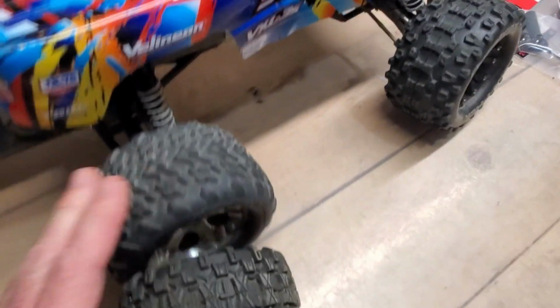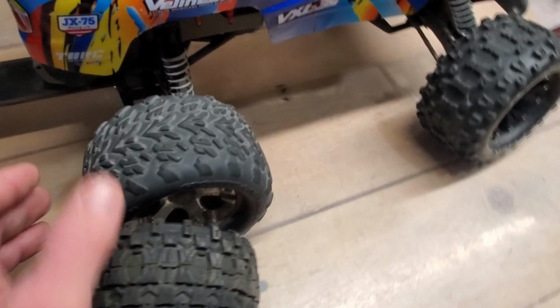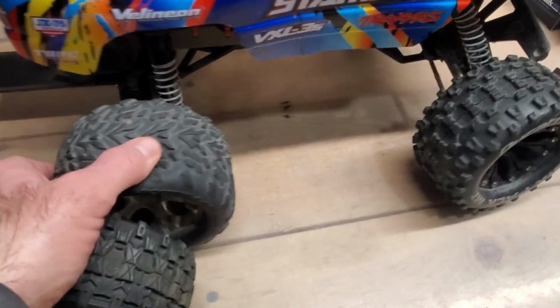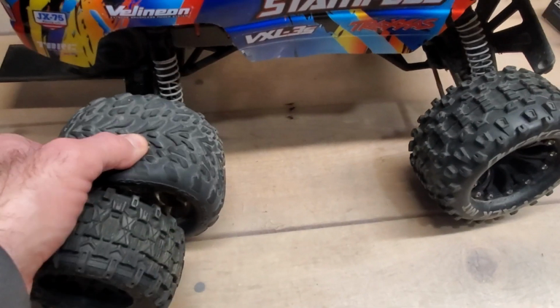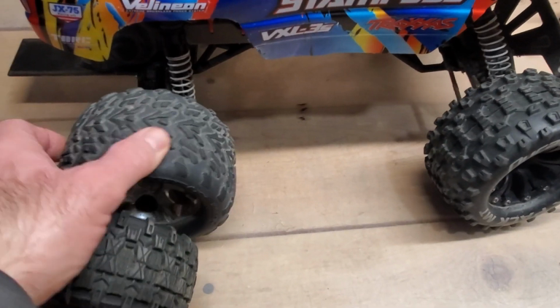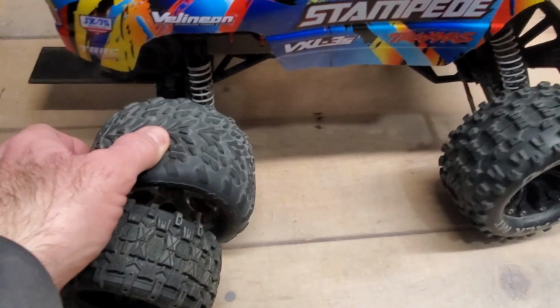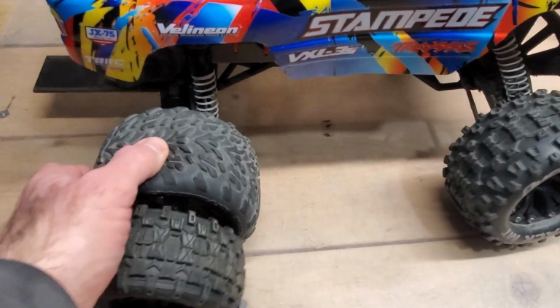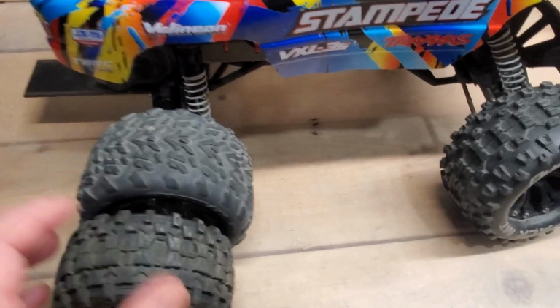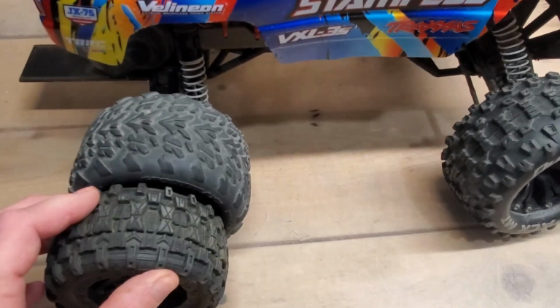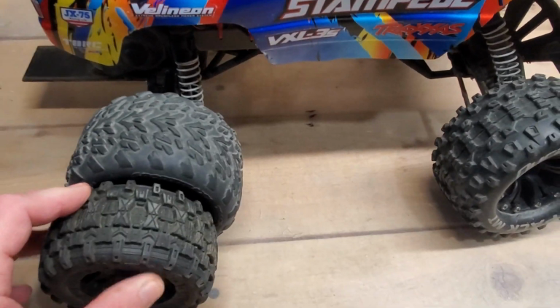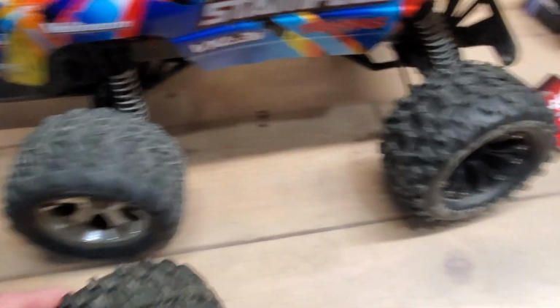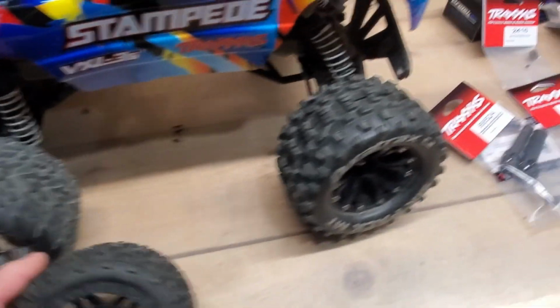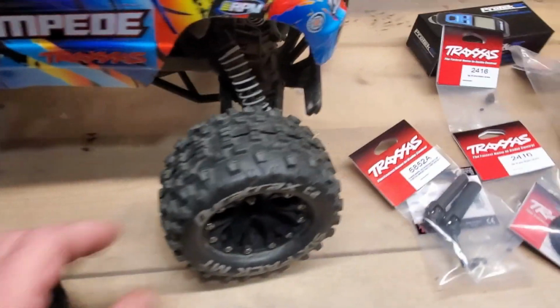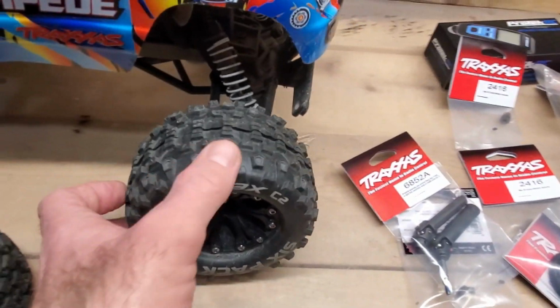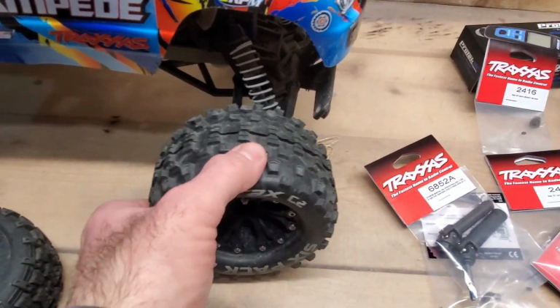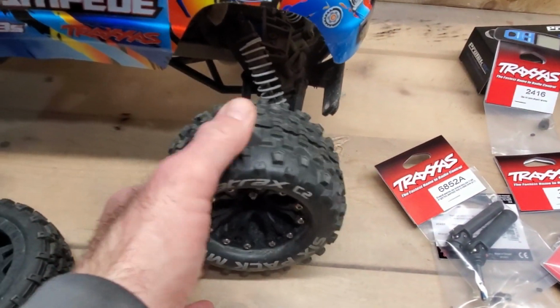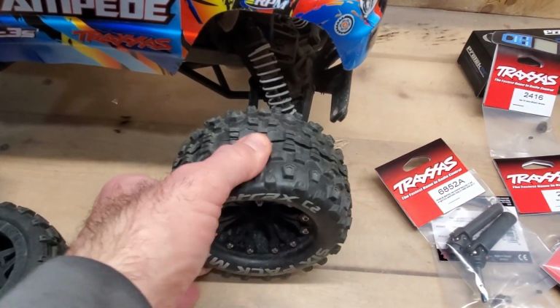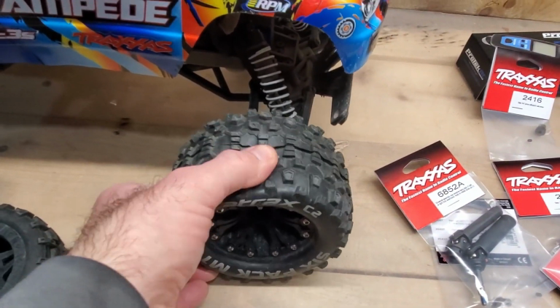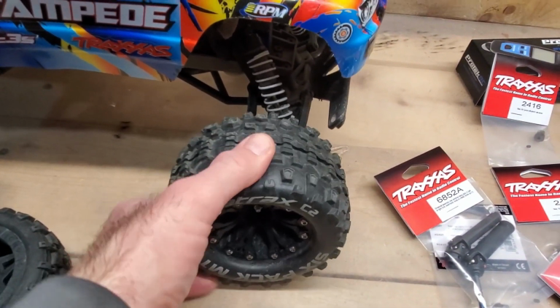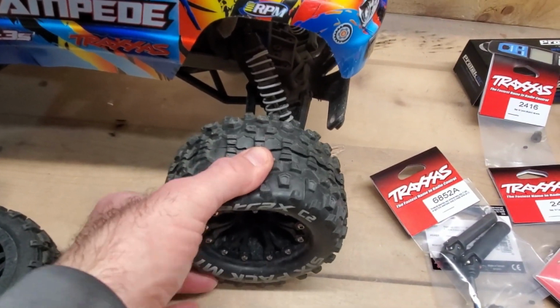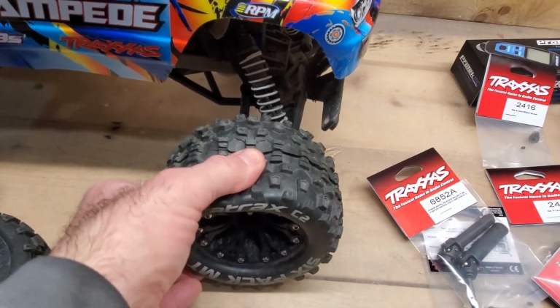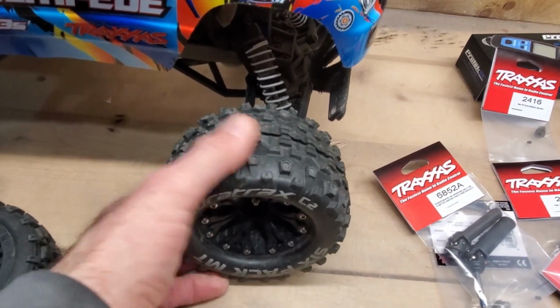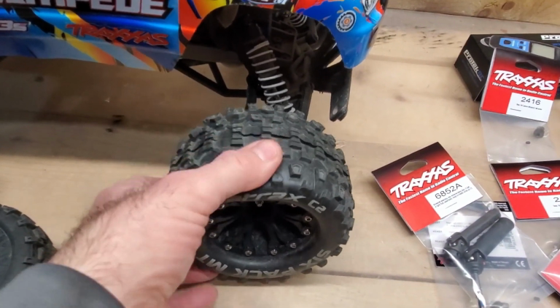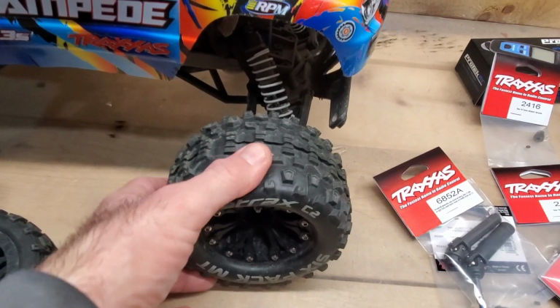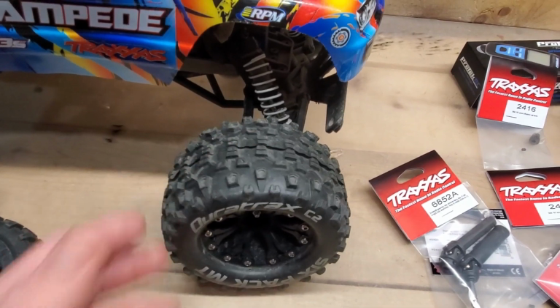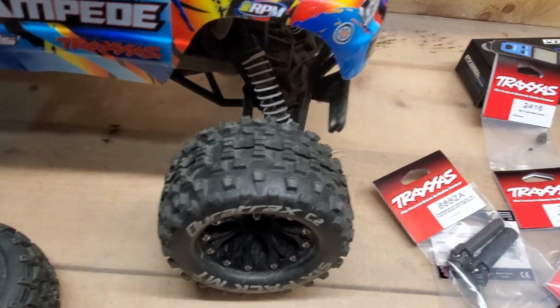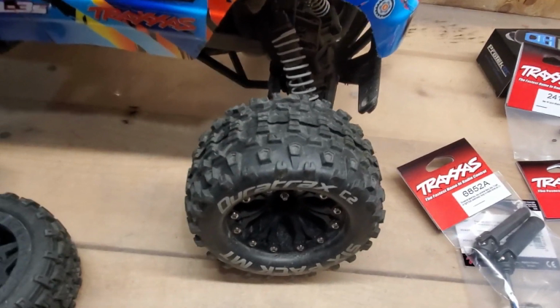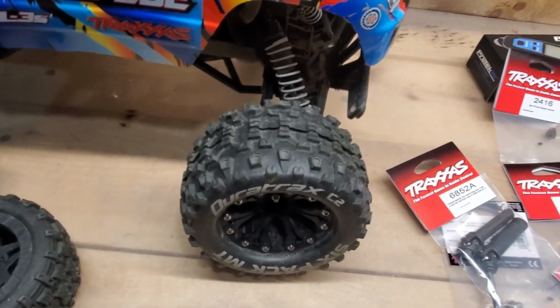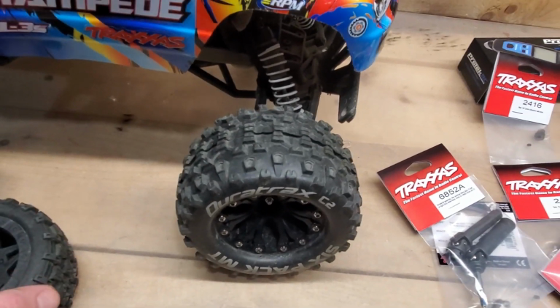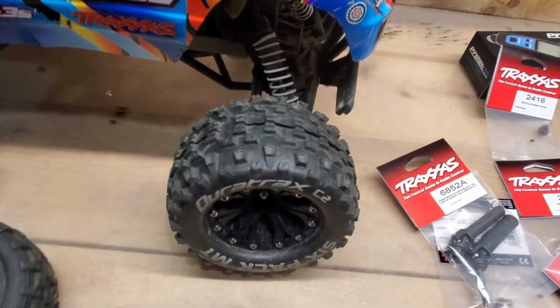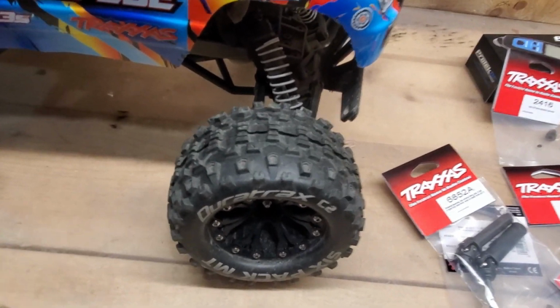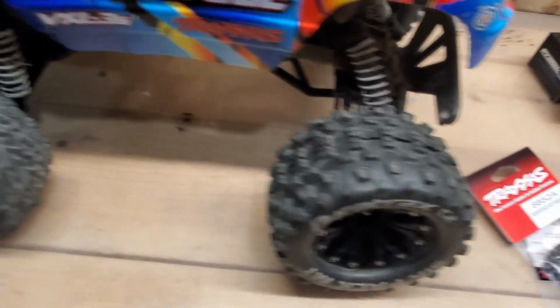The belted tires are not only smaller but also more narrow, so they don't have nearly as much grip as the Talons. Even though I never really liked the Talons too much, they were actually really good. I had the Dirt Track tires on the Rustler, but once the hex stripped out I couldn't use them on the back anymore.